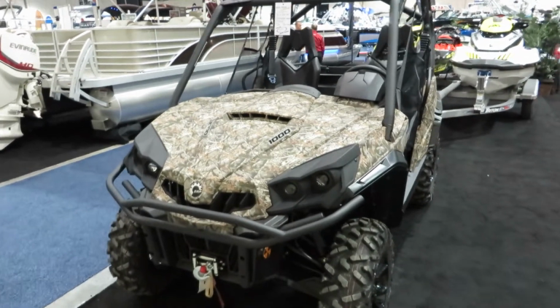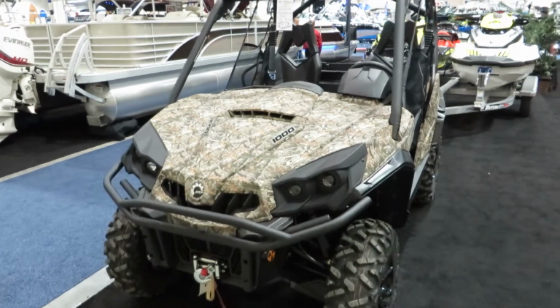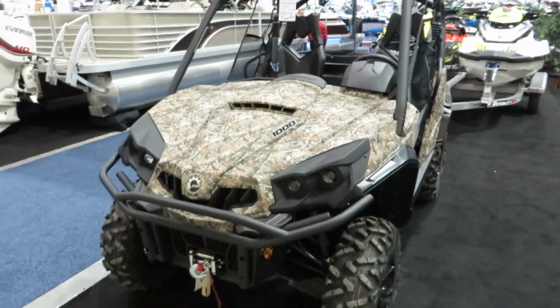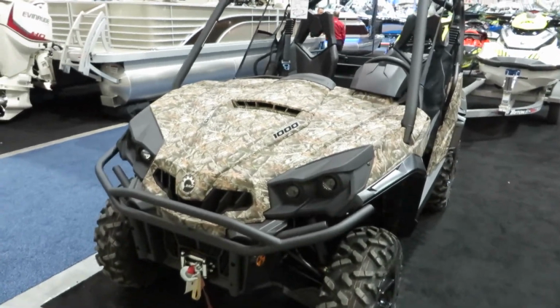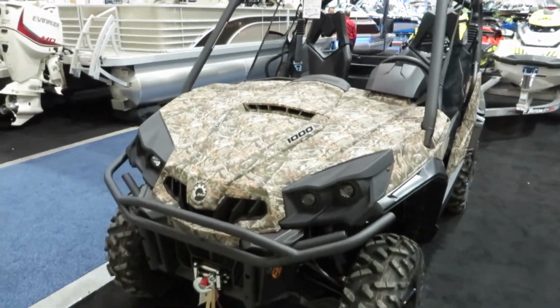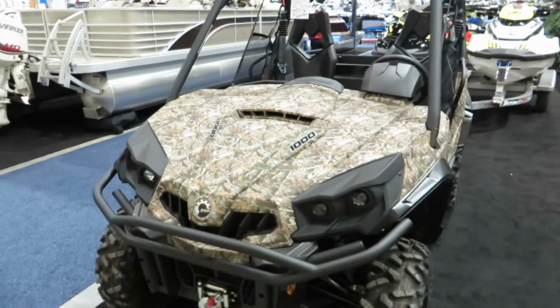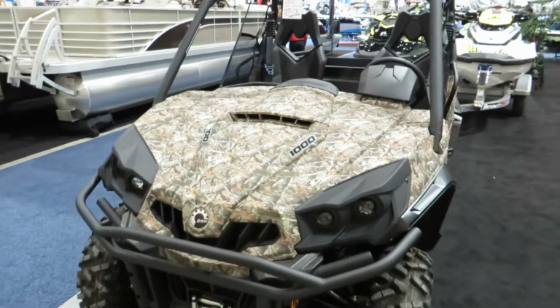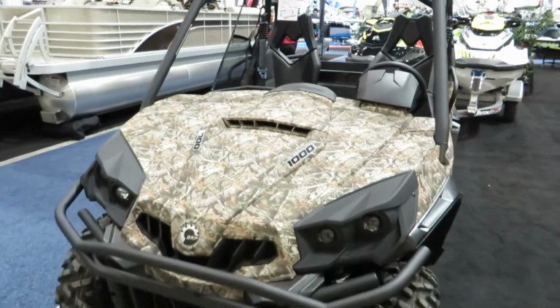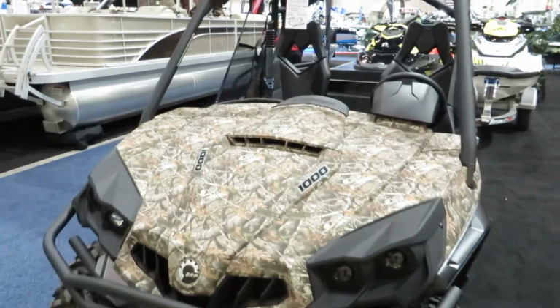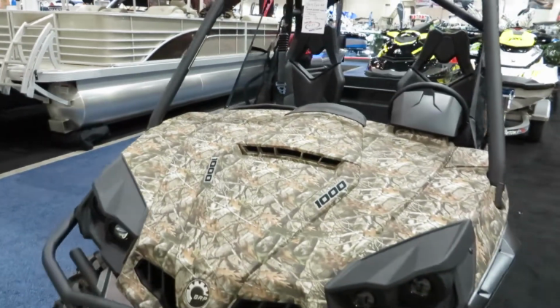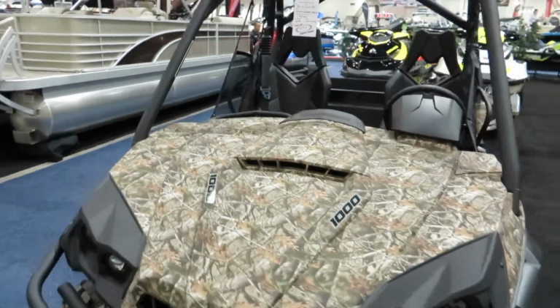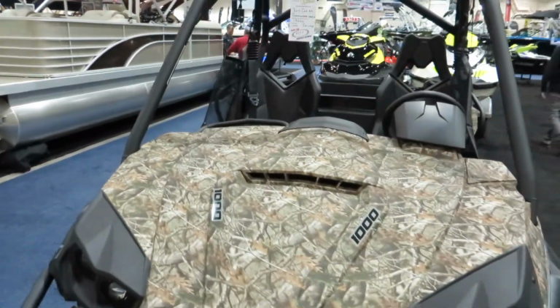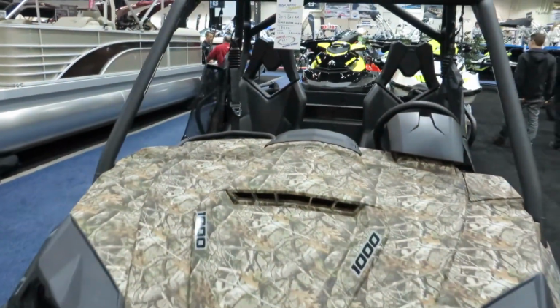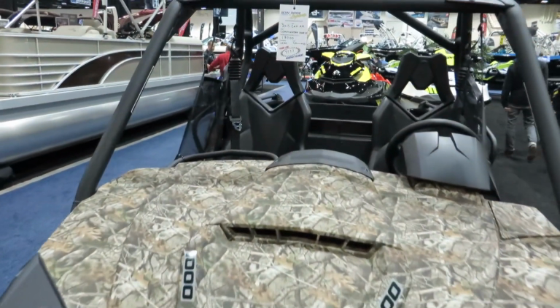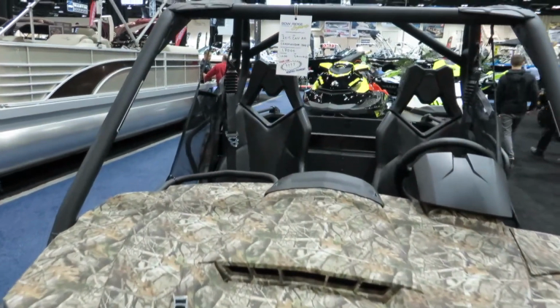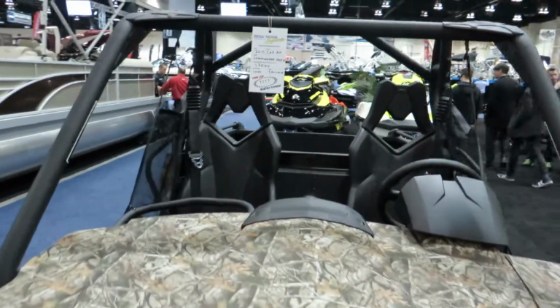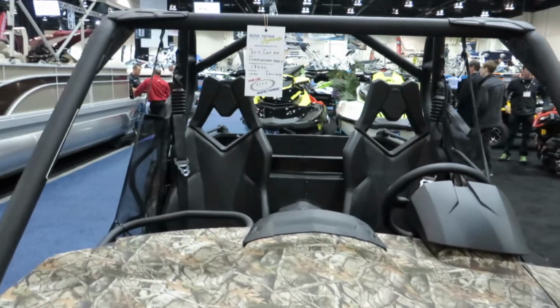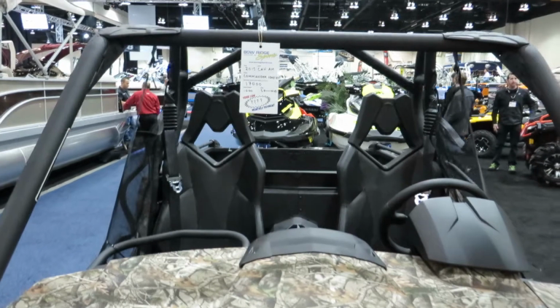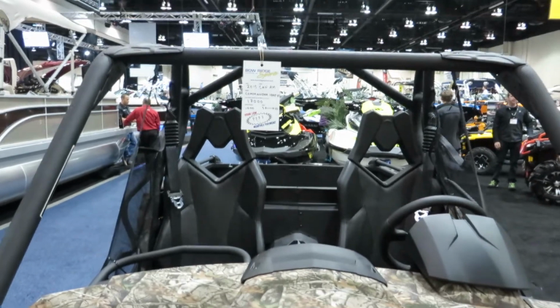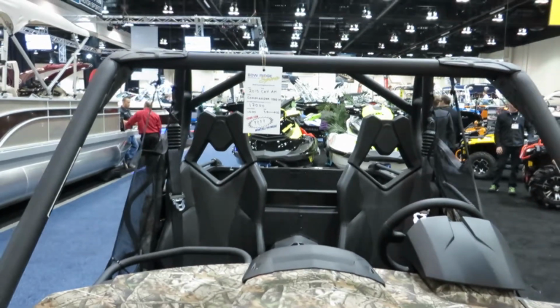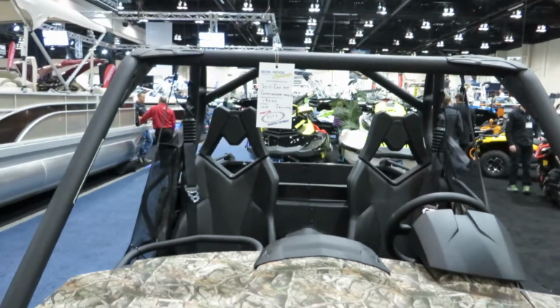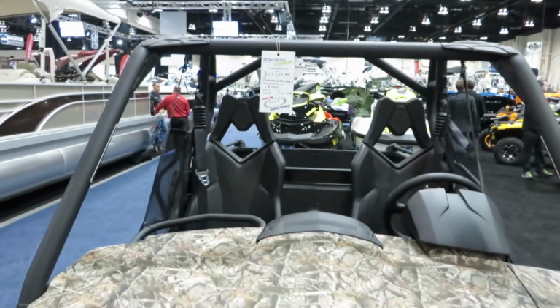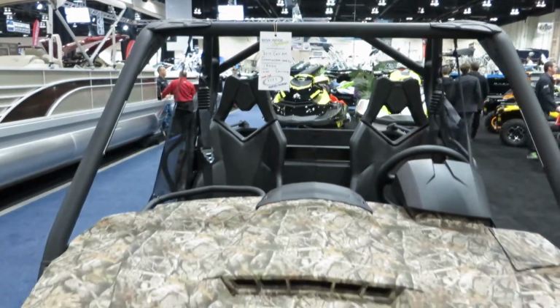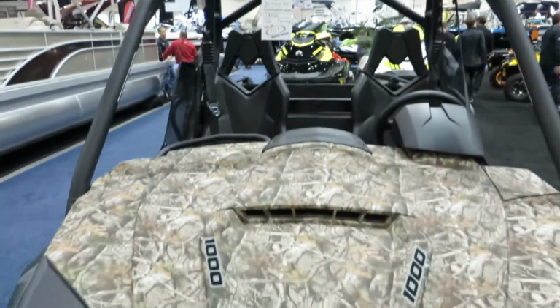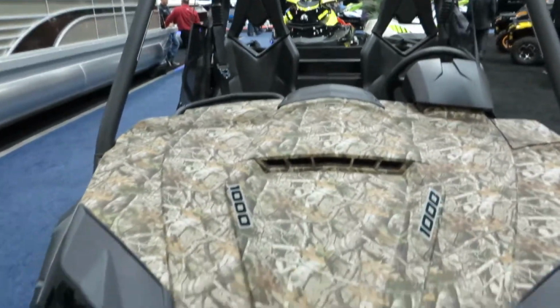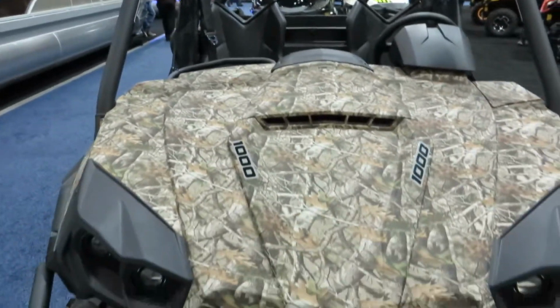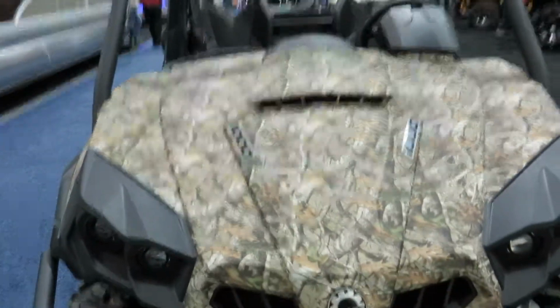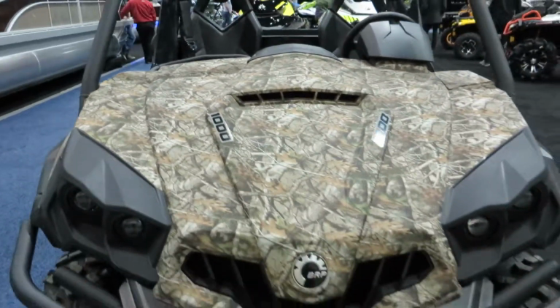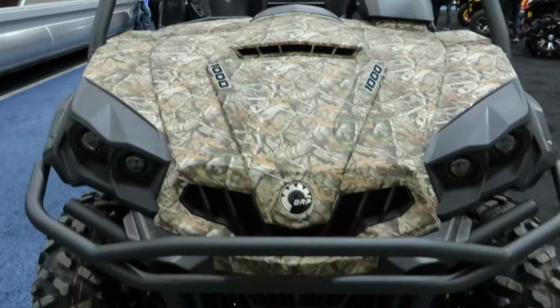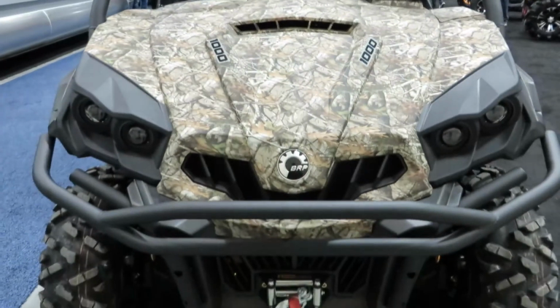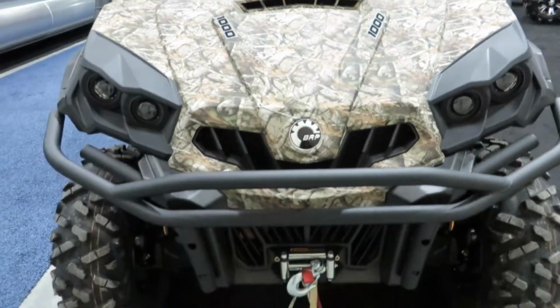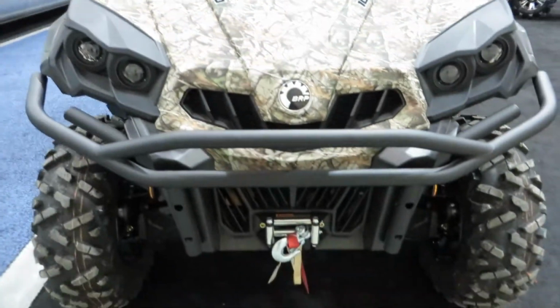Commander XT. I don't think this is the limited though, but it does come with a winch.